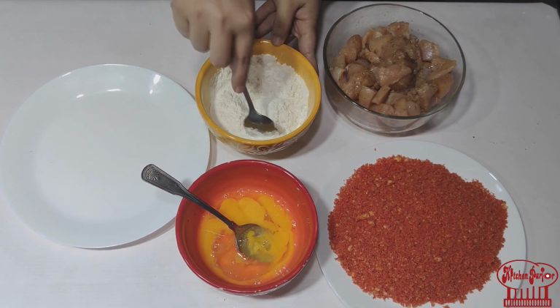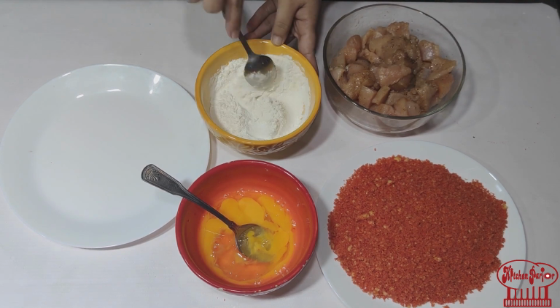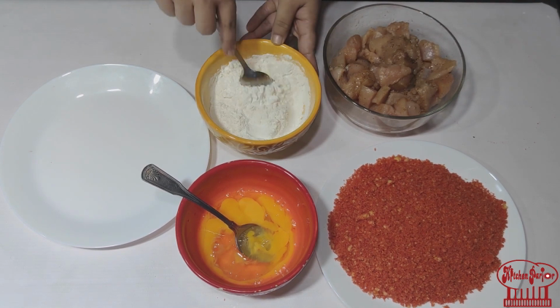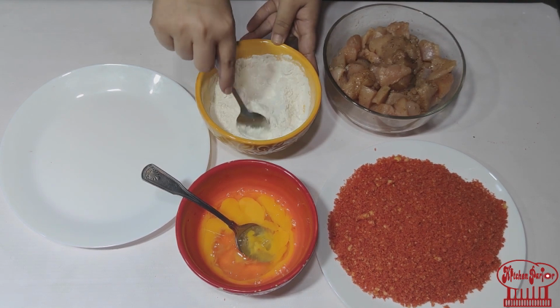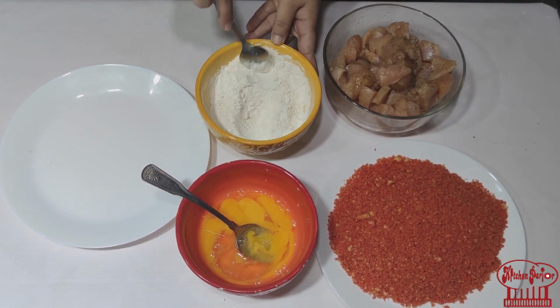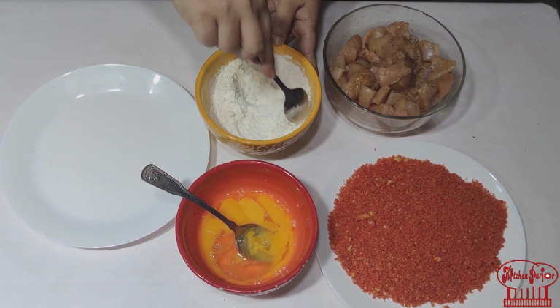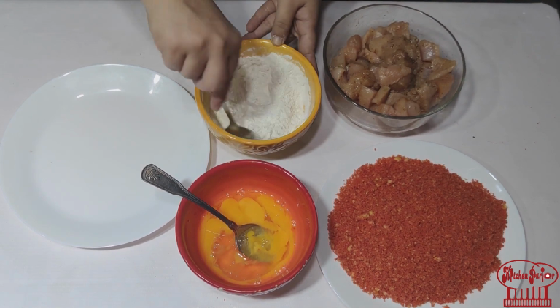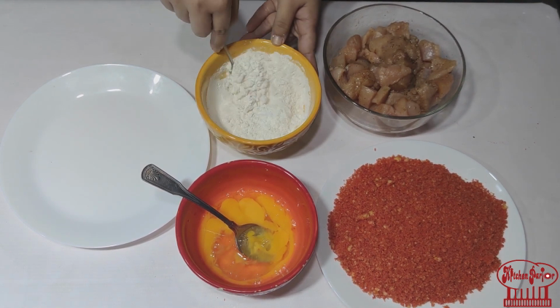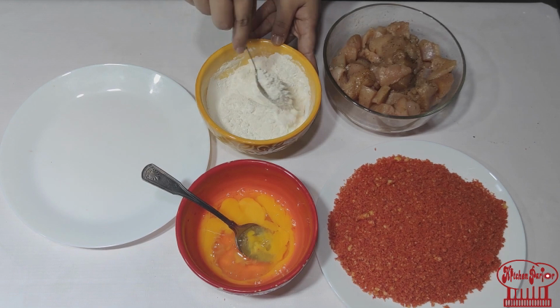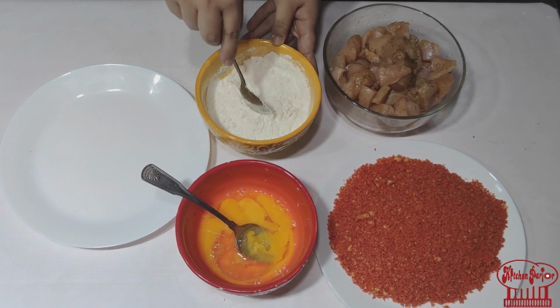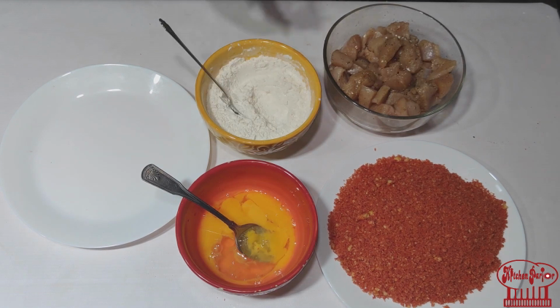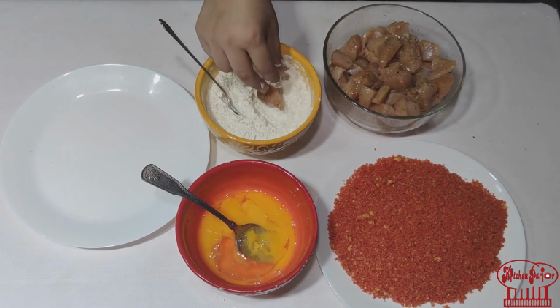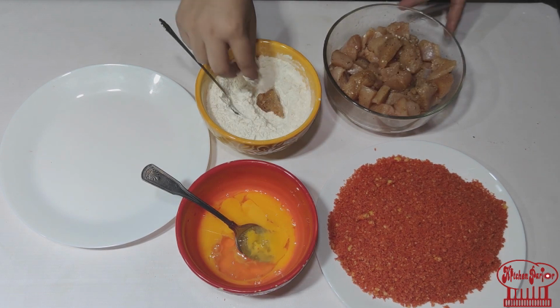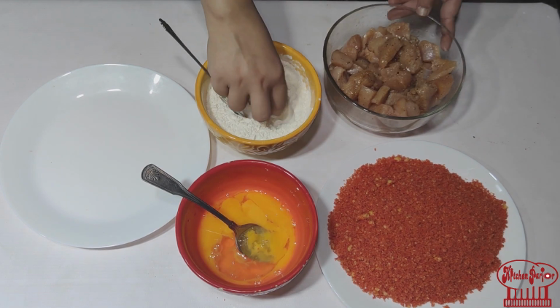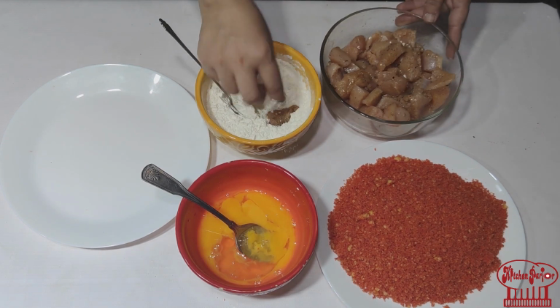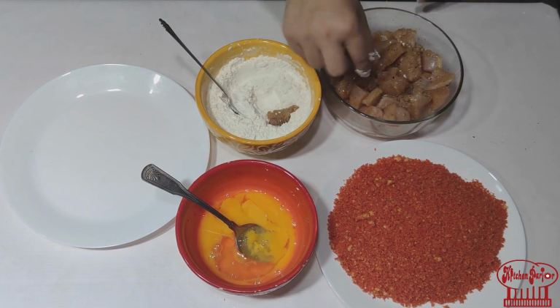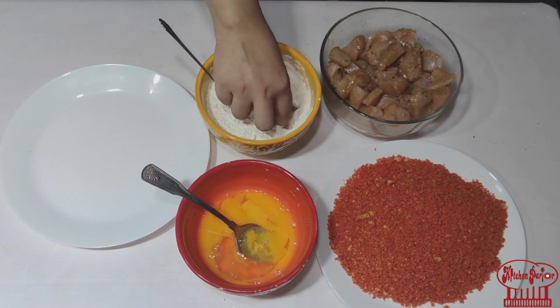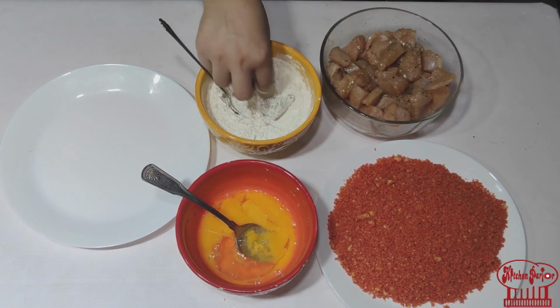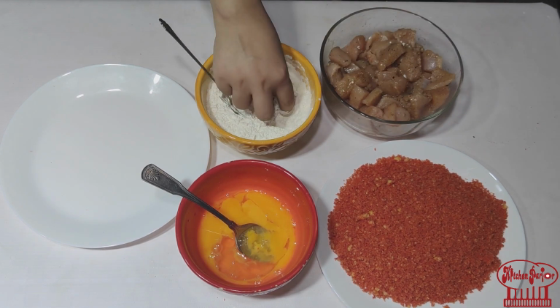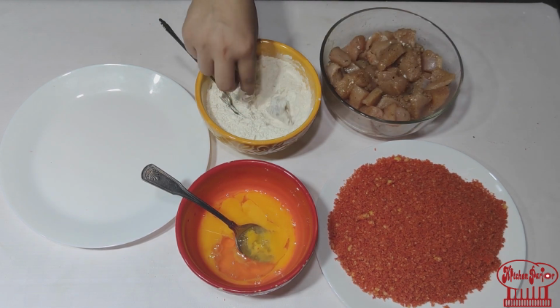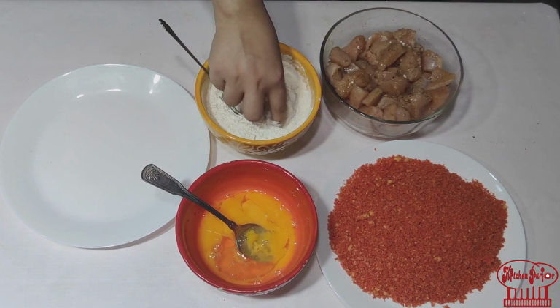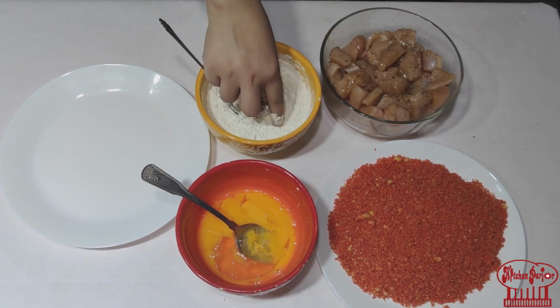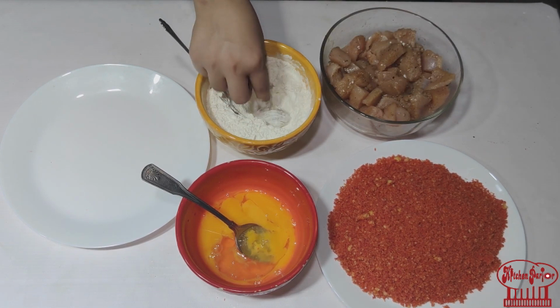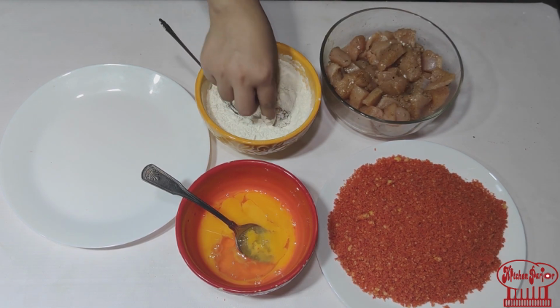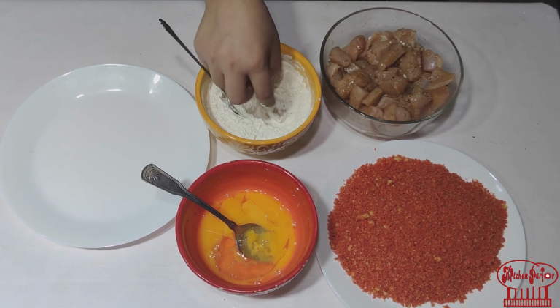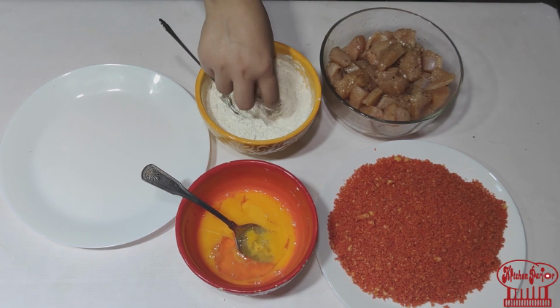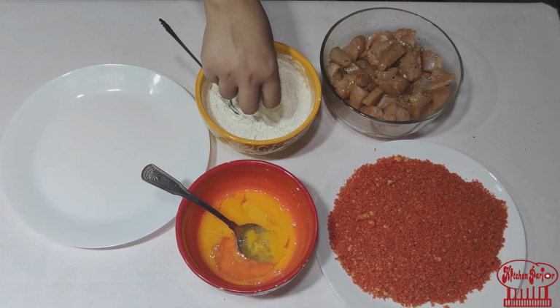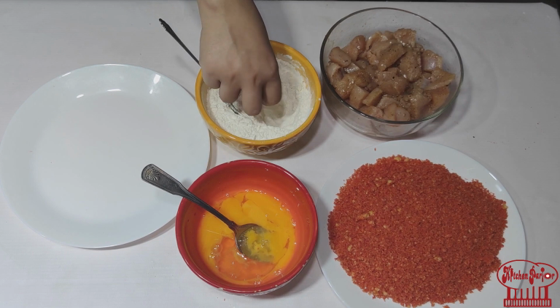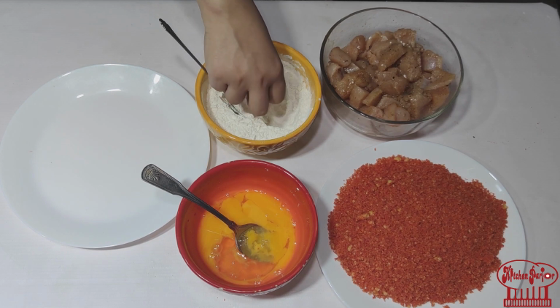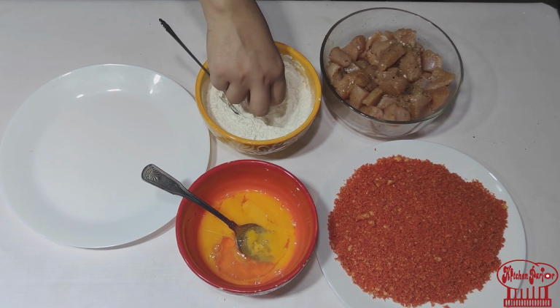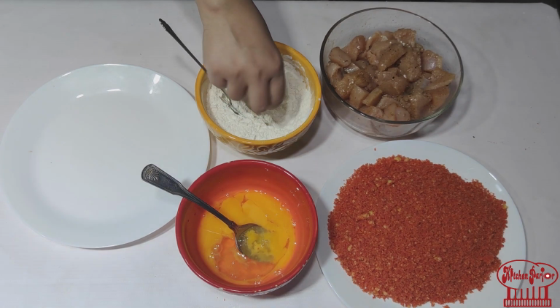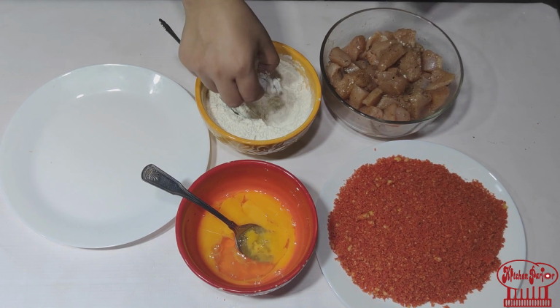I will tell you how to do the coating. What I will do is take a cube and dust it in the flour. Then I will dip it in the egg wash.